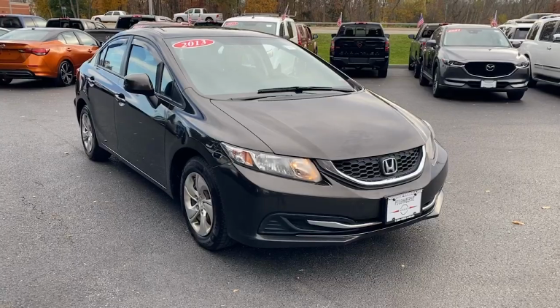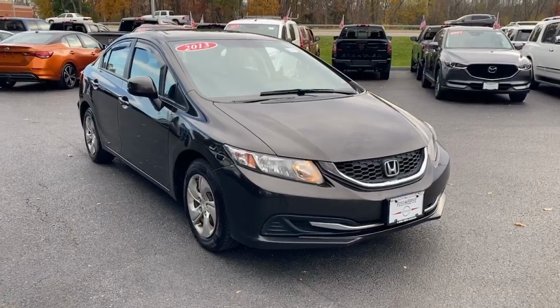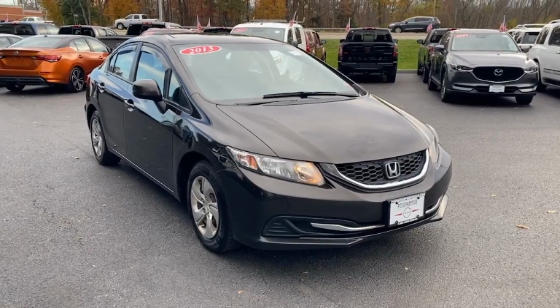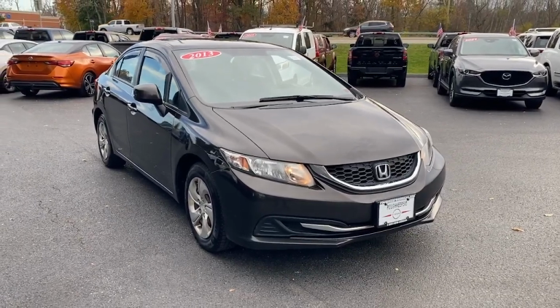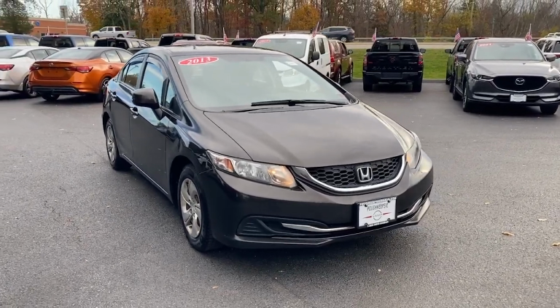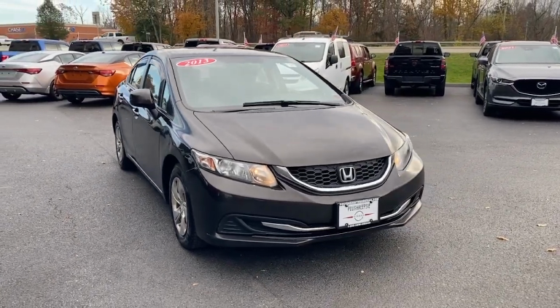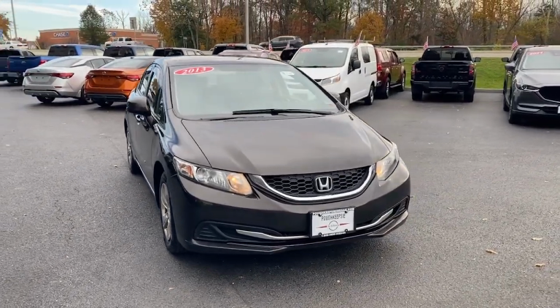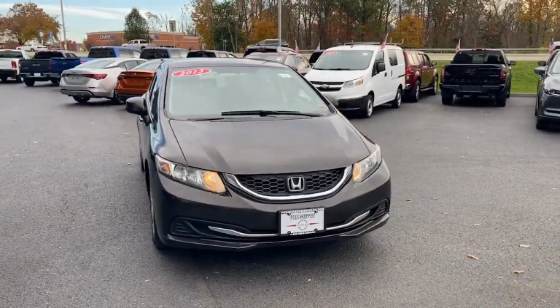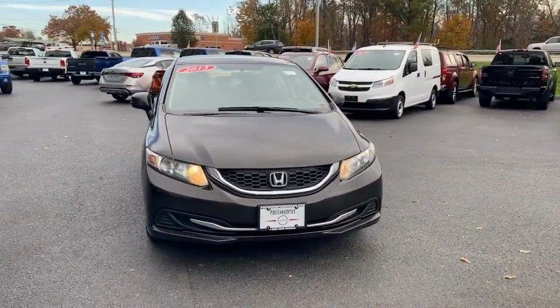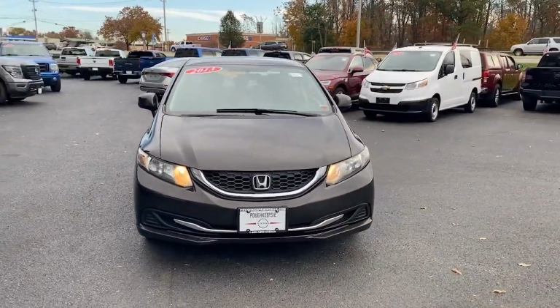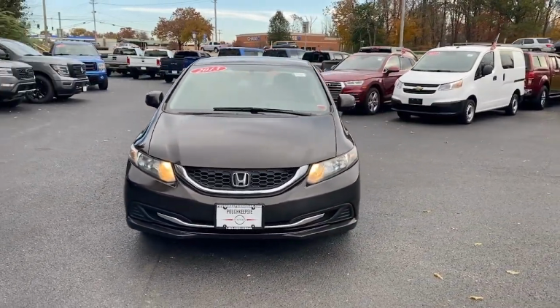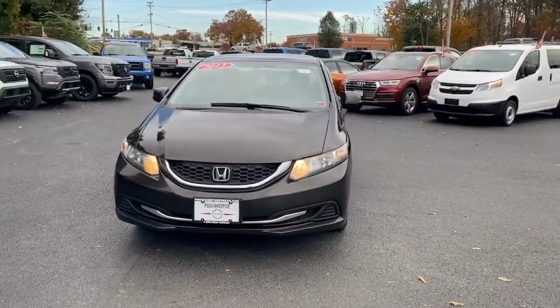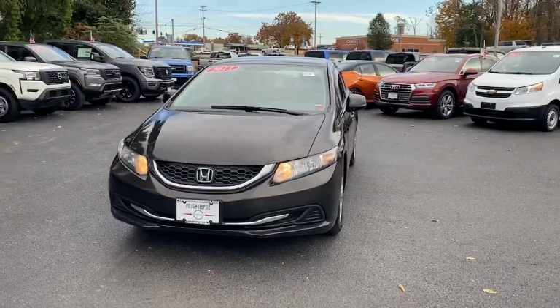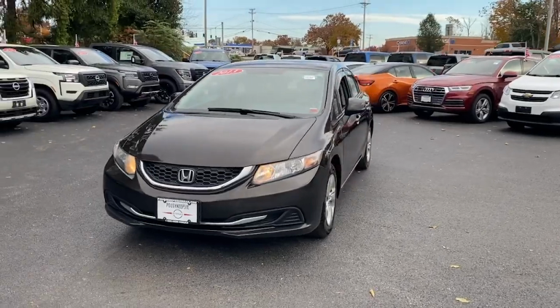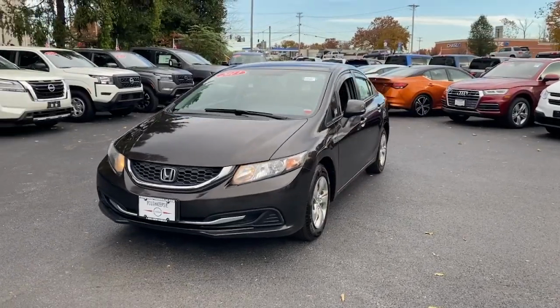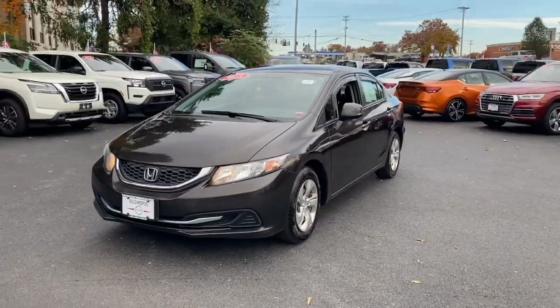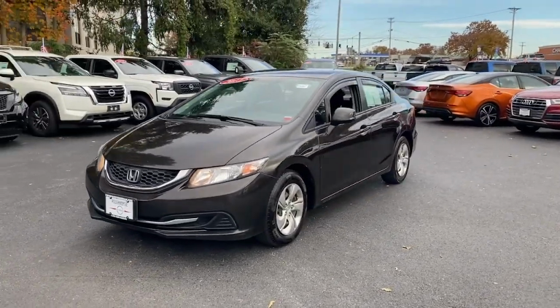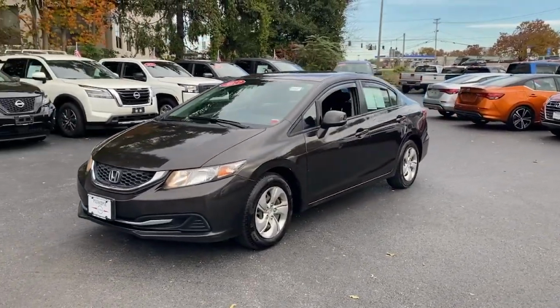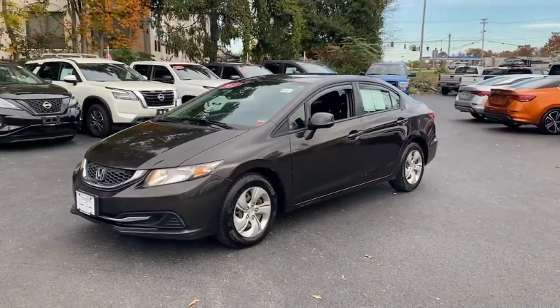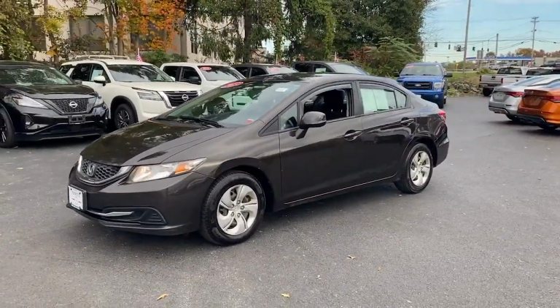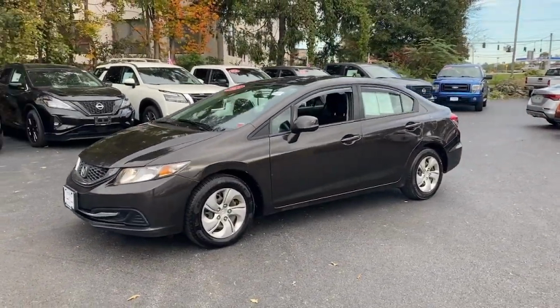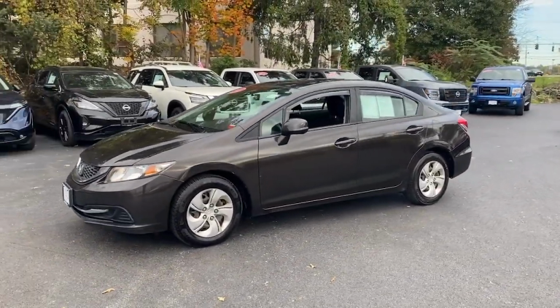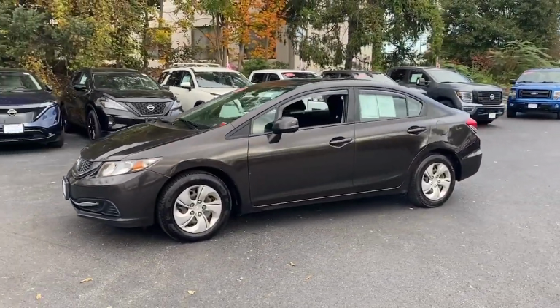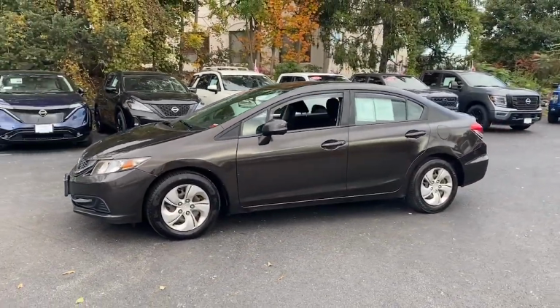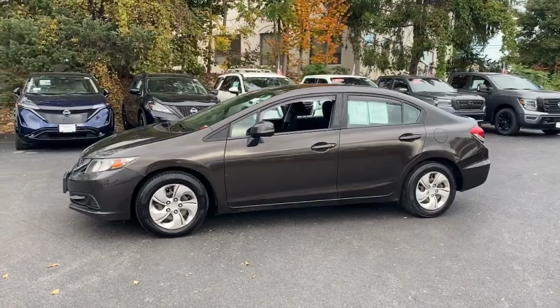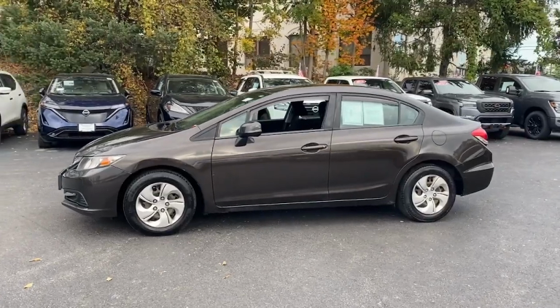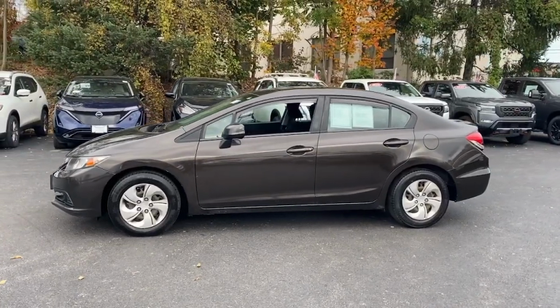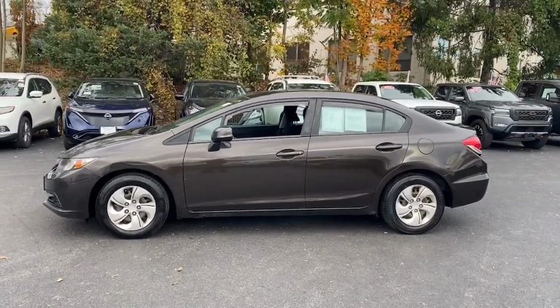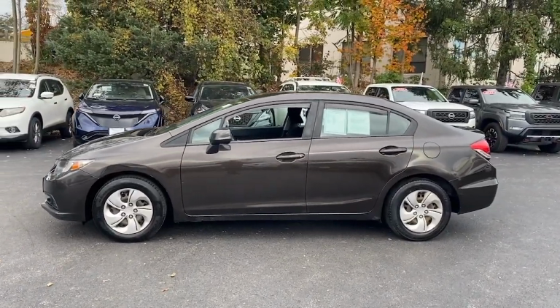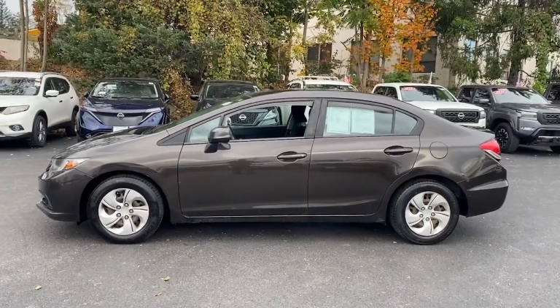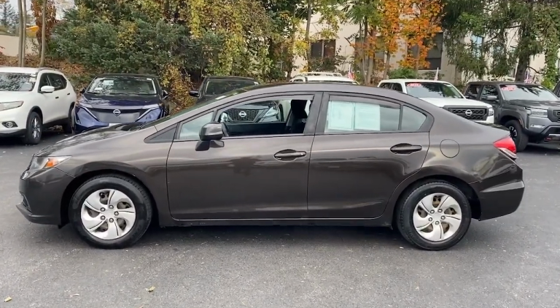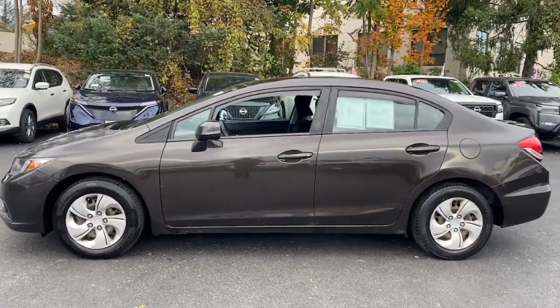Get a feel for the 2013 Honda Civic. With less than 150,000 miles on the odometer, this vehicle stands out from the rest. Experience the perfection that is the Civic sedan.